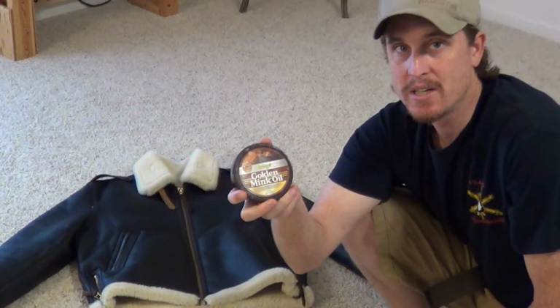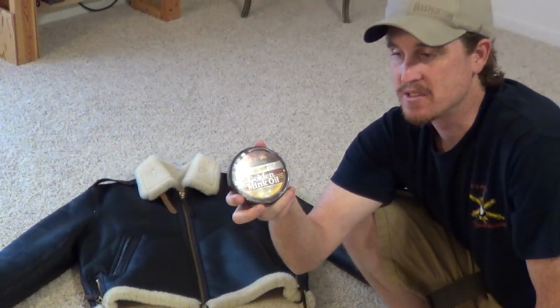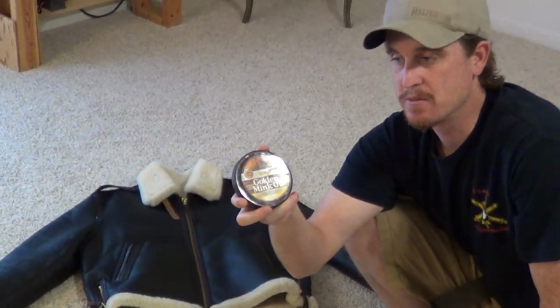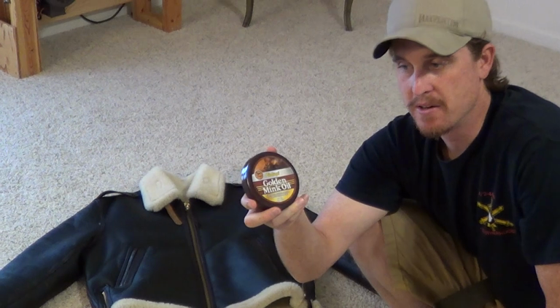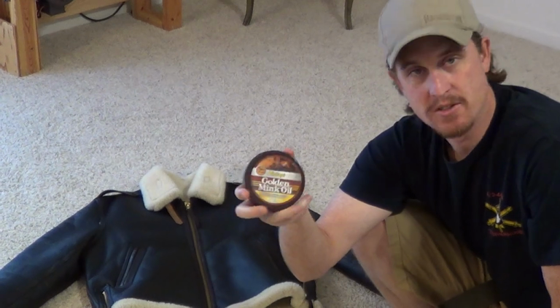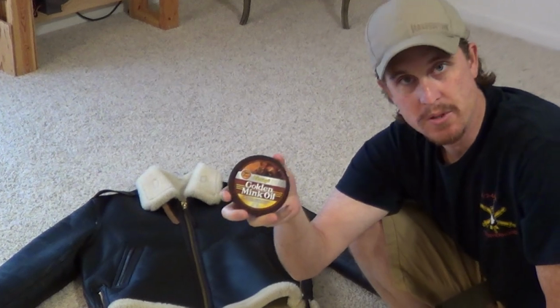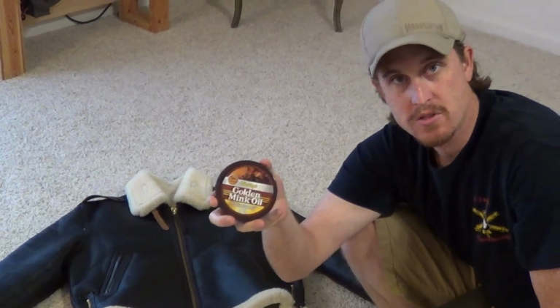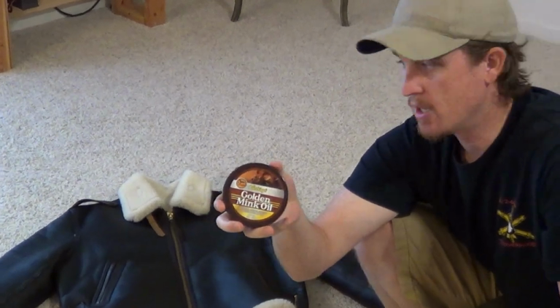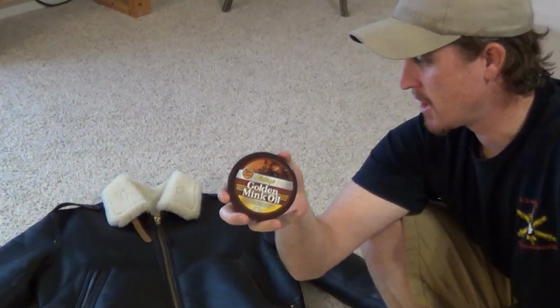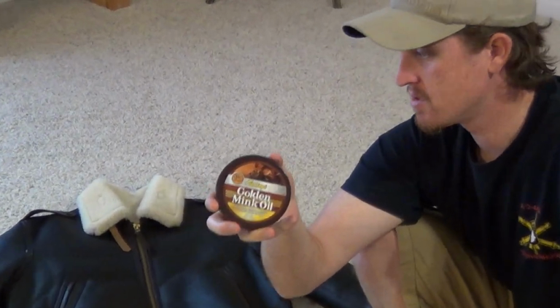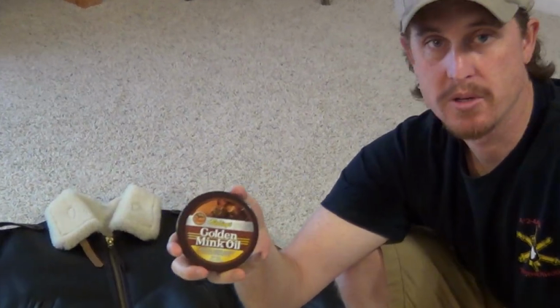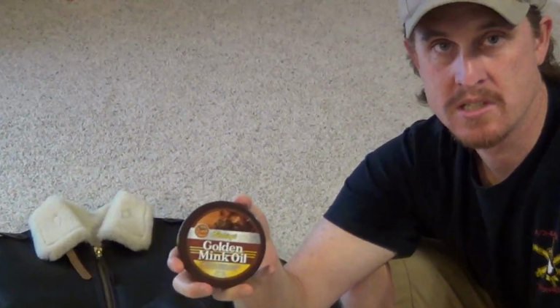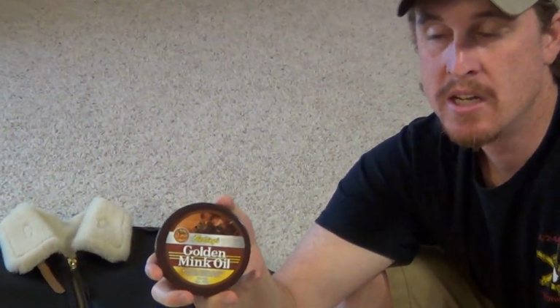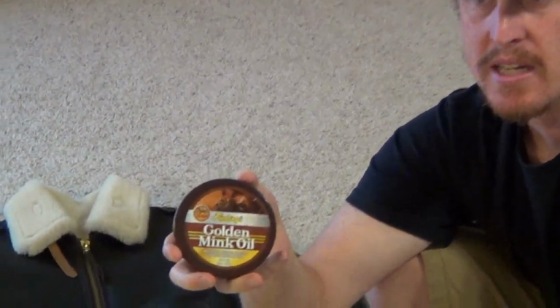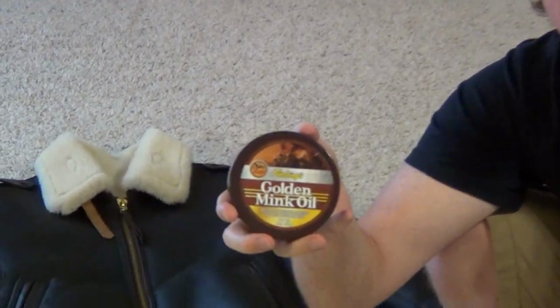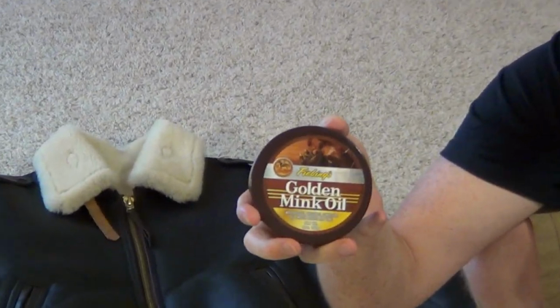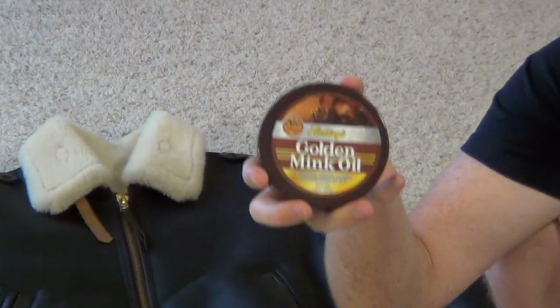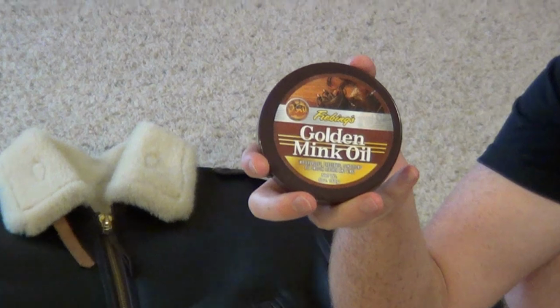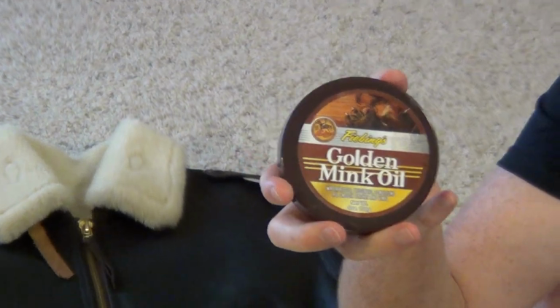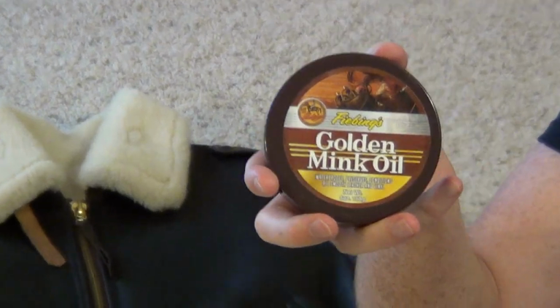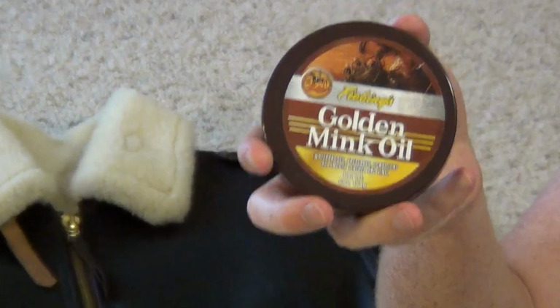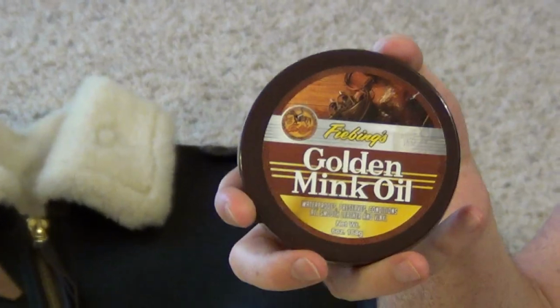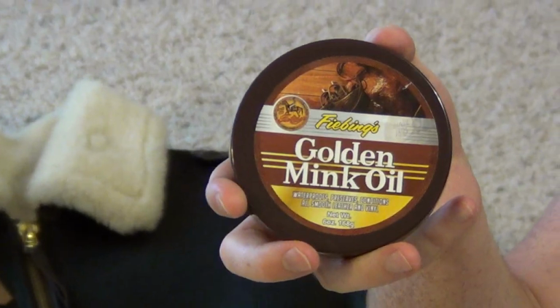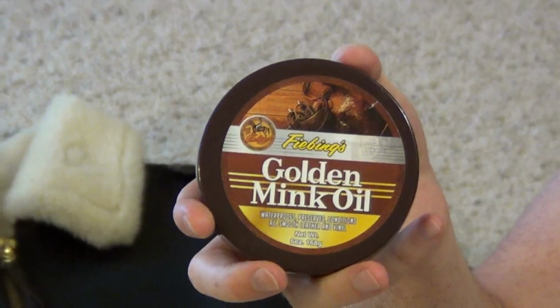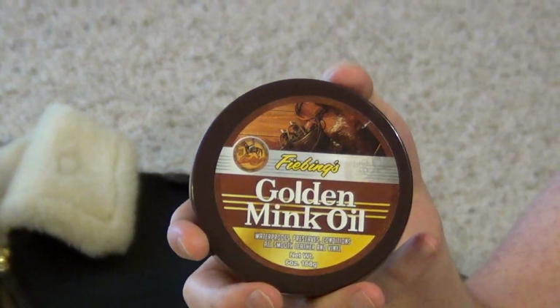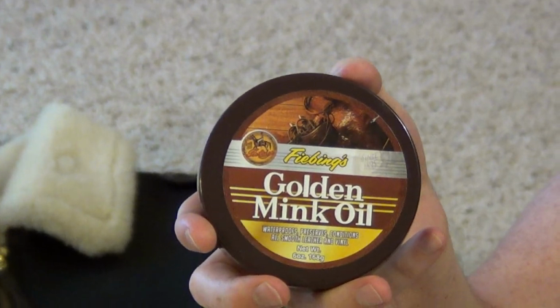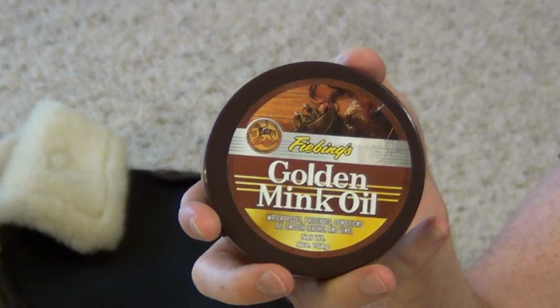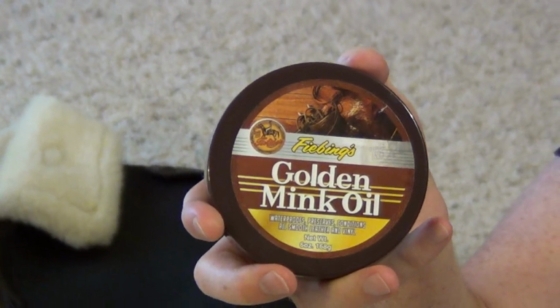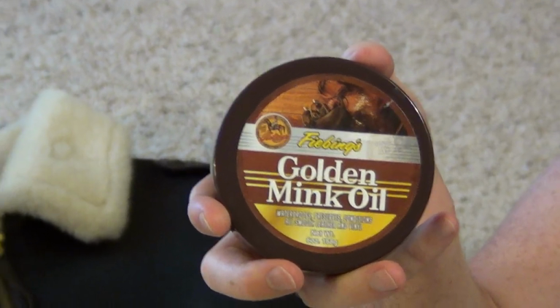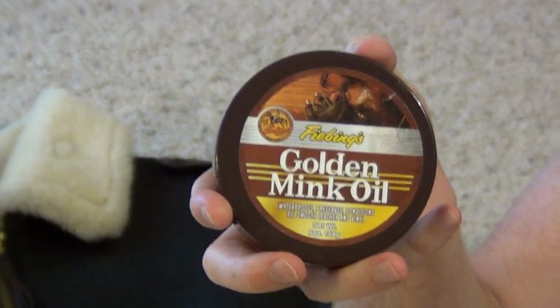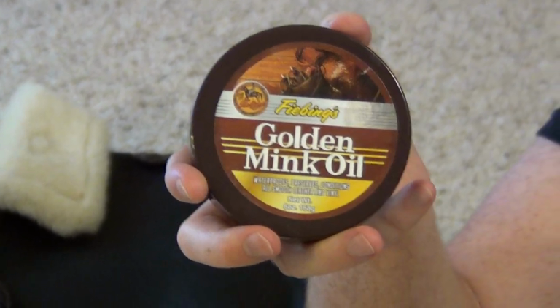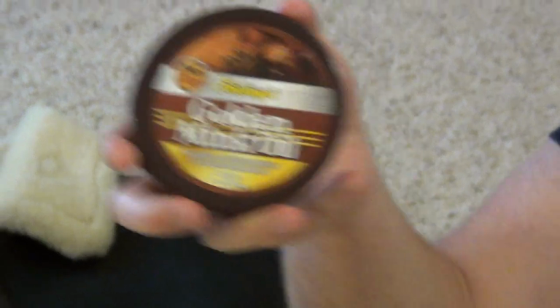Mink oil is excellent for leather. You can use it for boots, coats, purses, anything — leather gun holsters, knife holsters, anything you want that's leather.